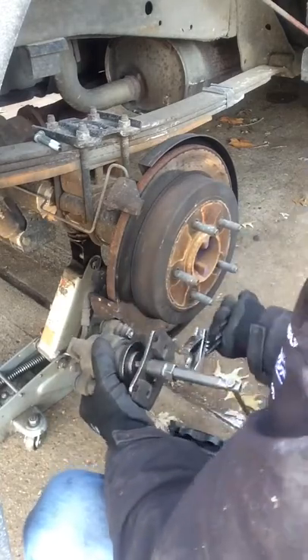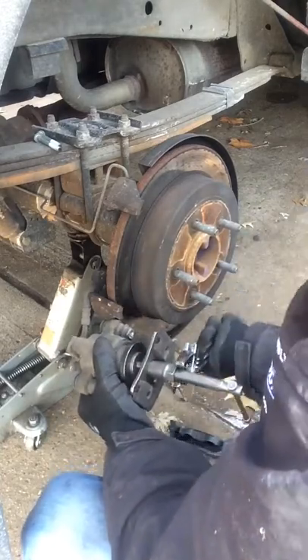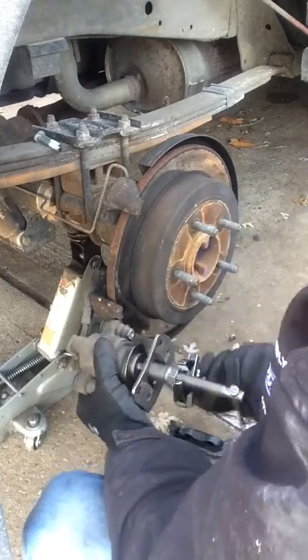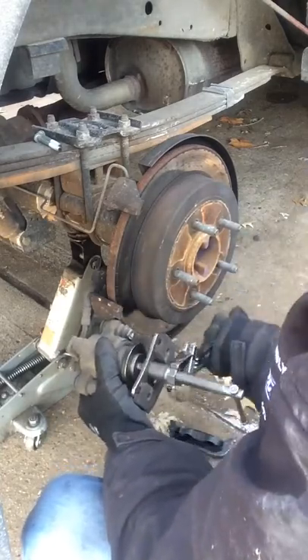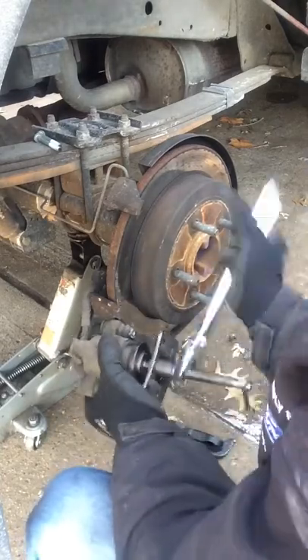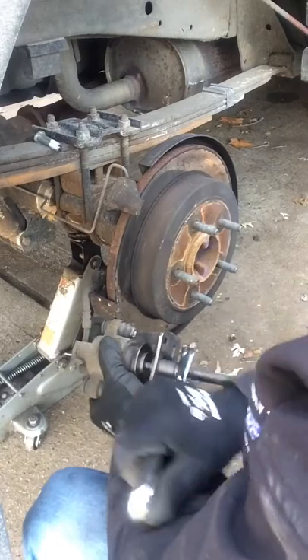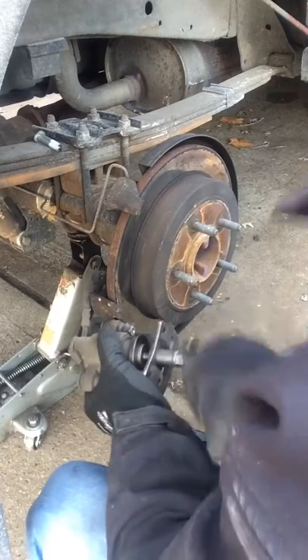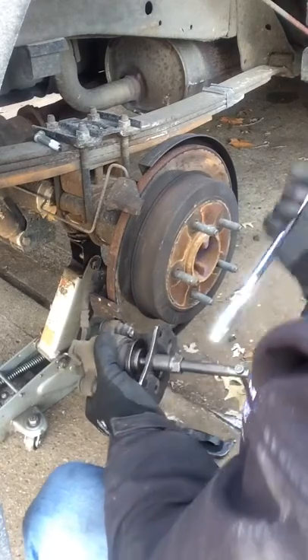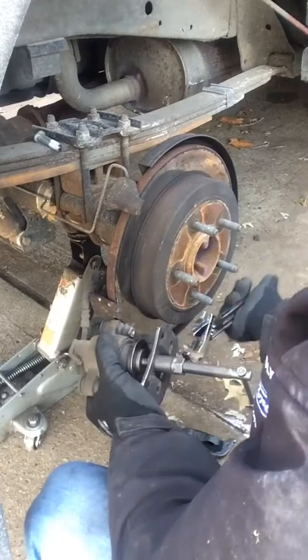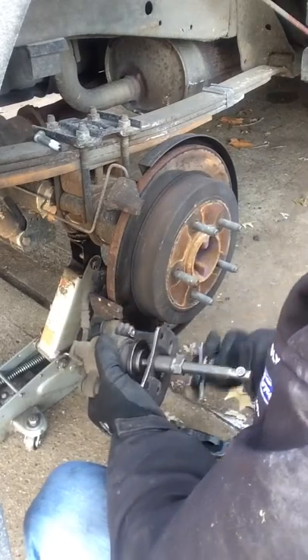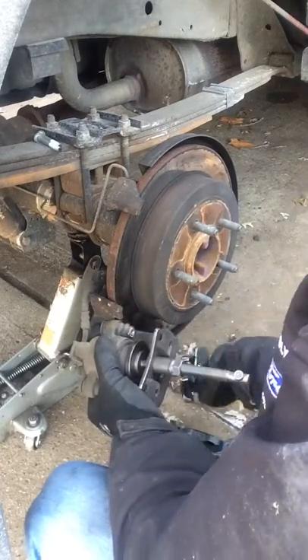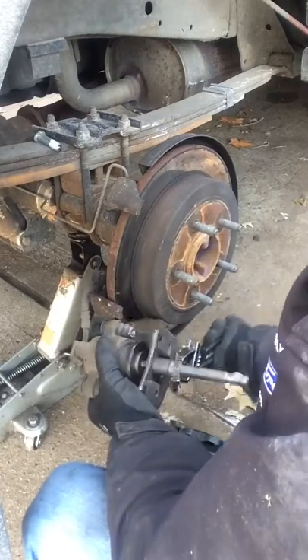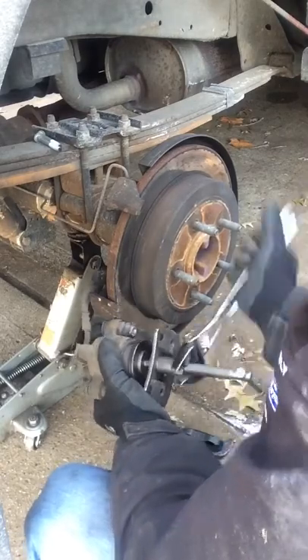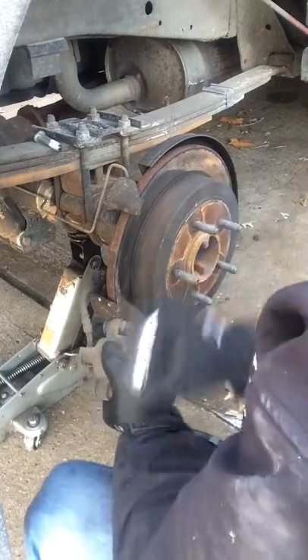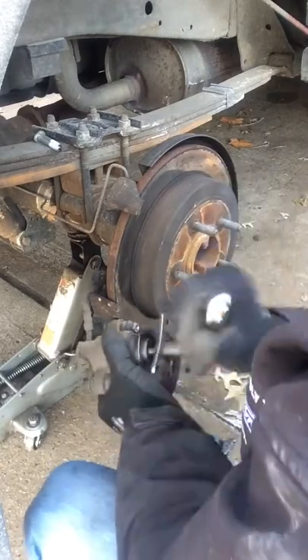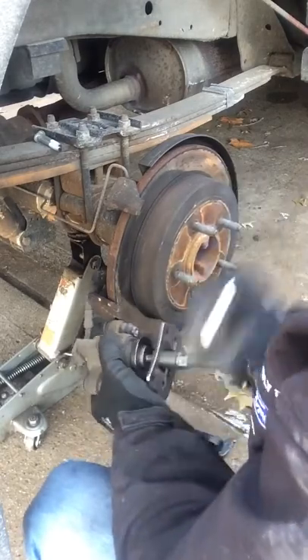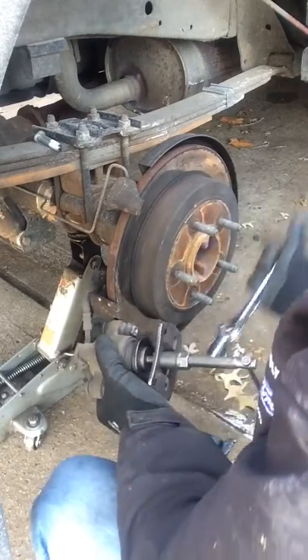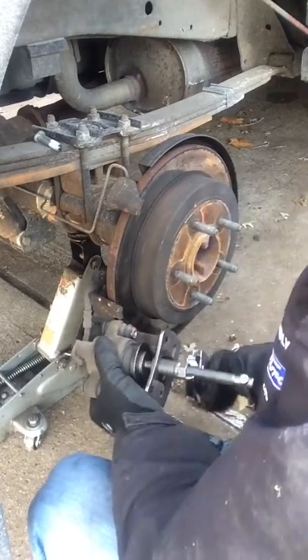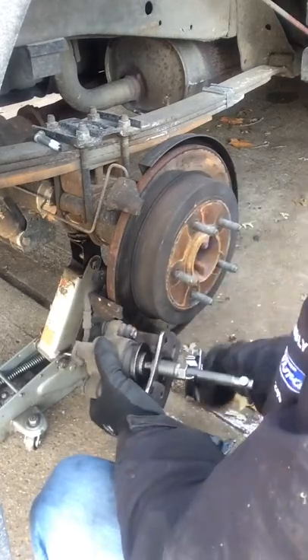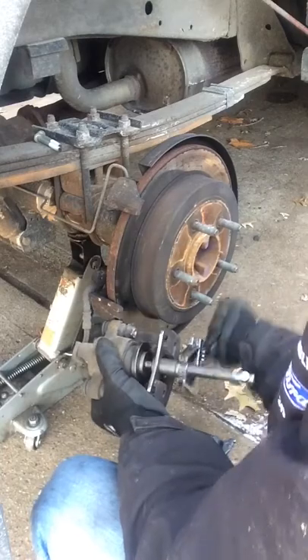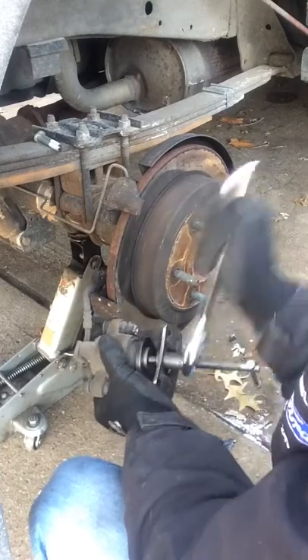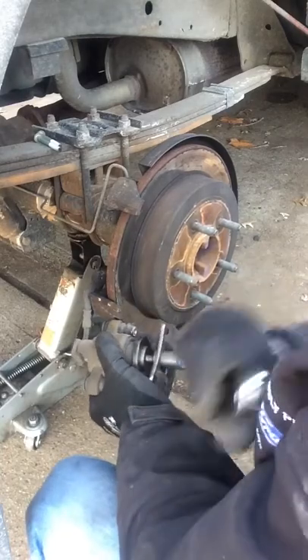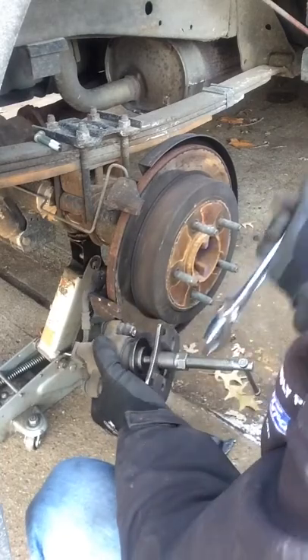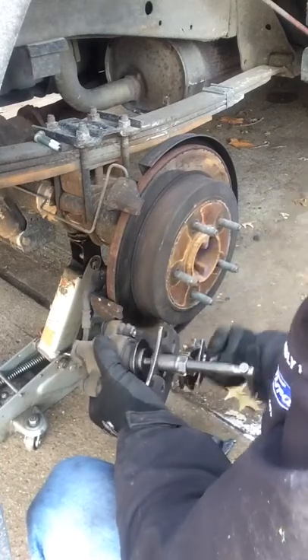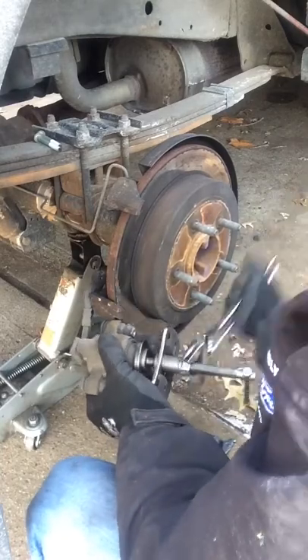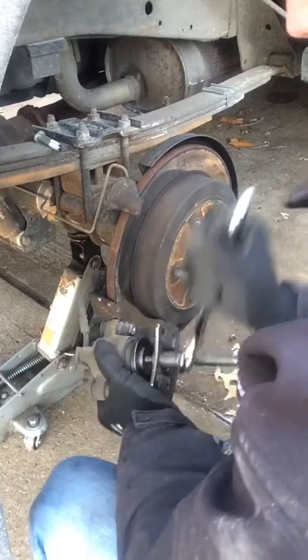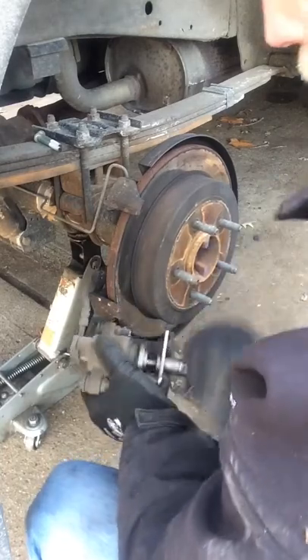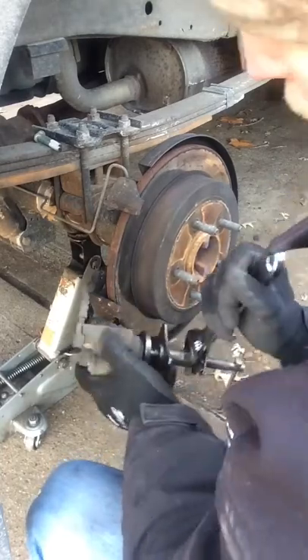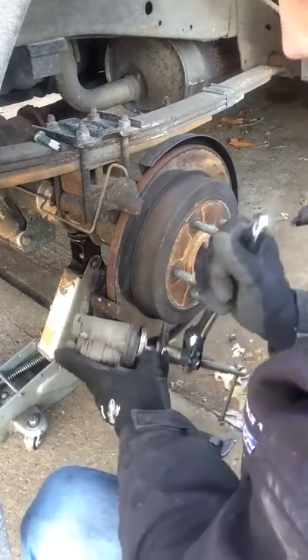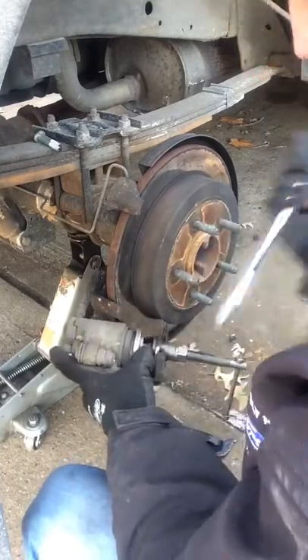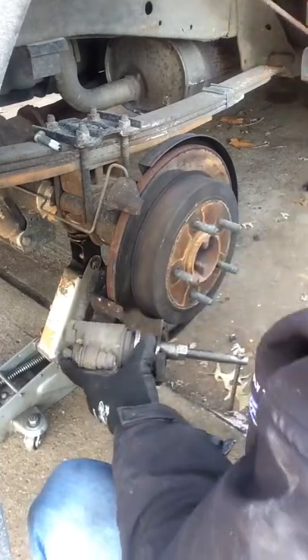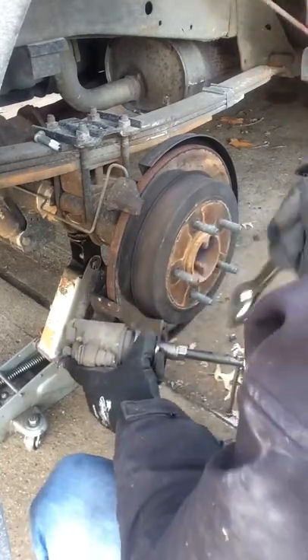You want to make note of how much fluid you have in your master cylinder because sometimes if you overfill - because of the wear and tear and travel you've already had - you could have problems up there.